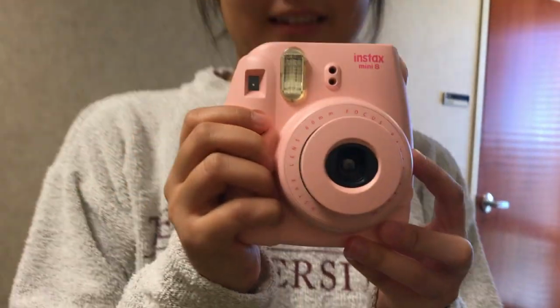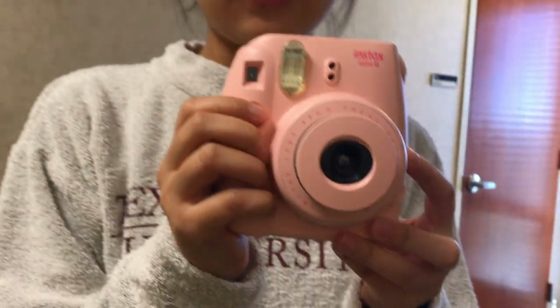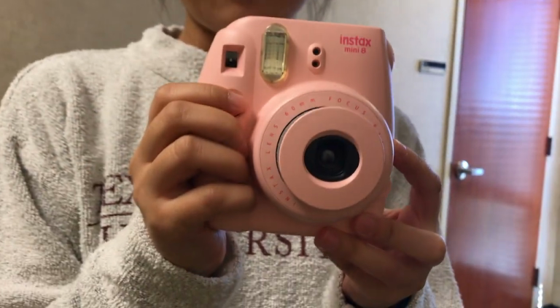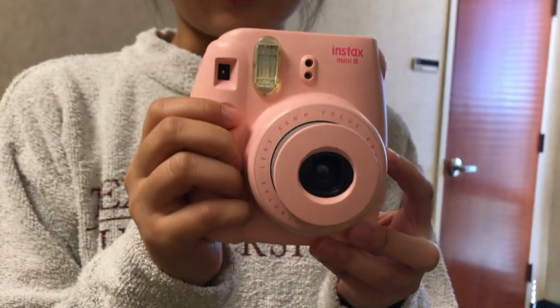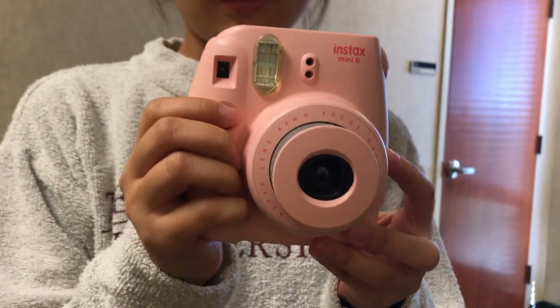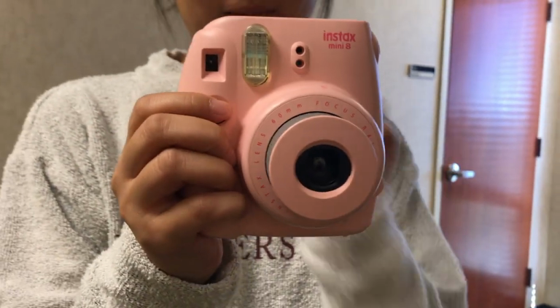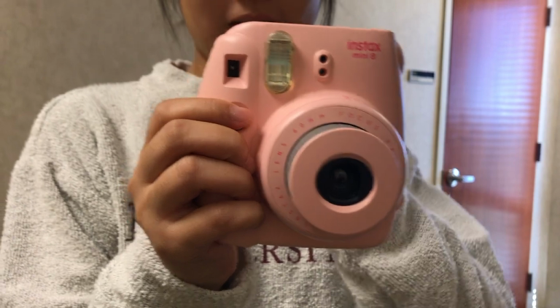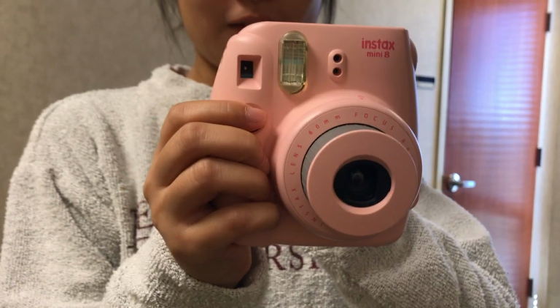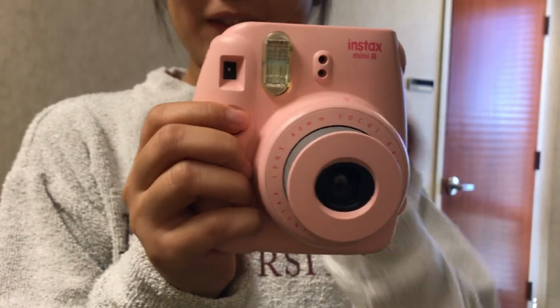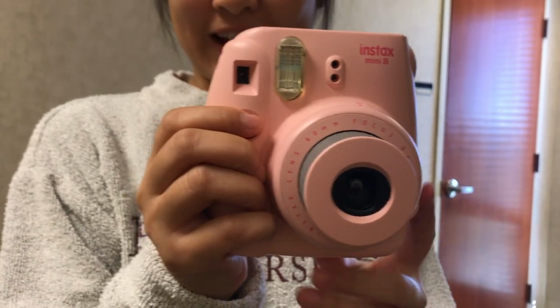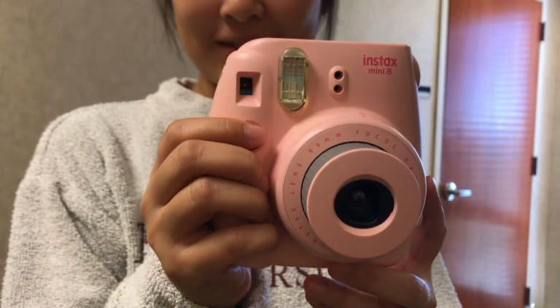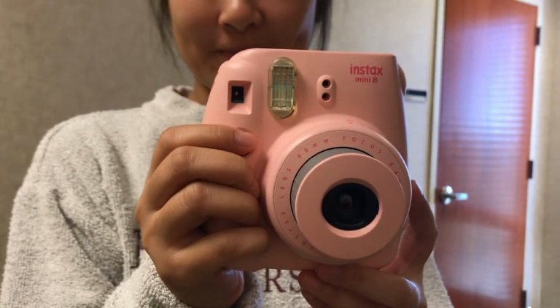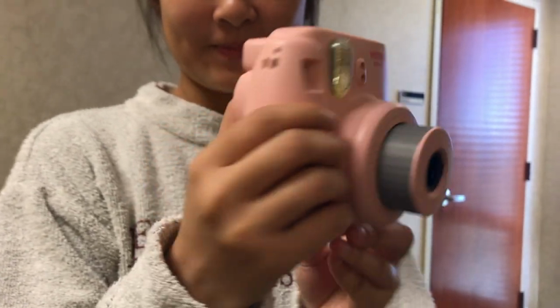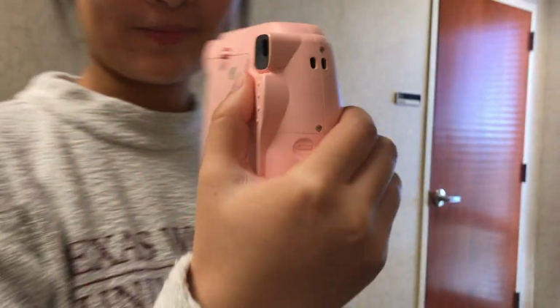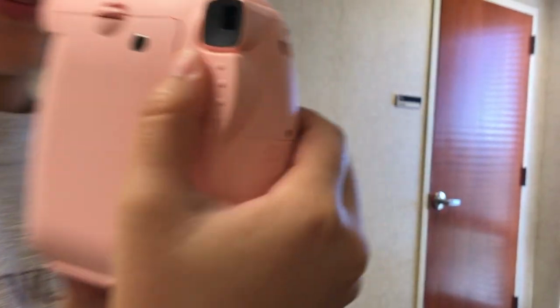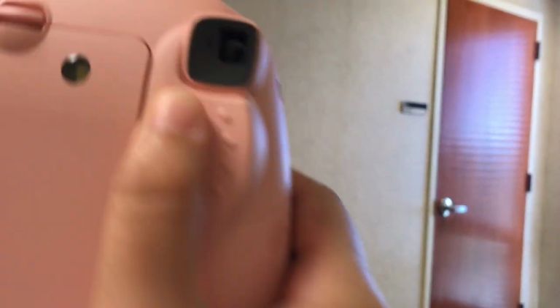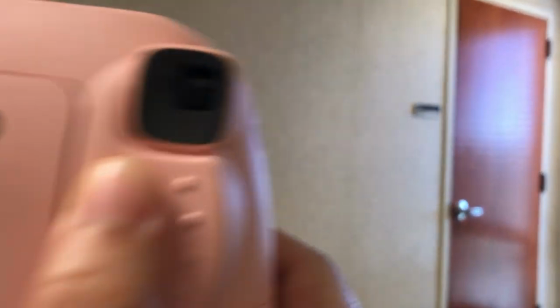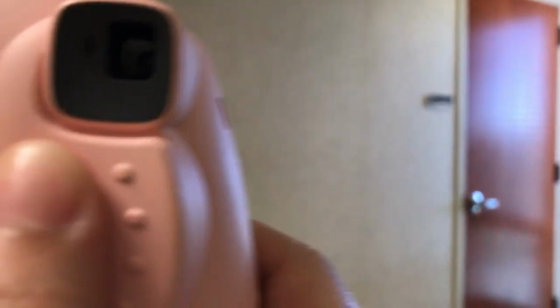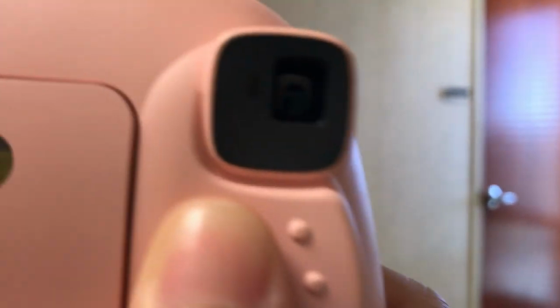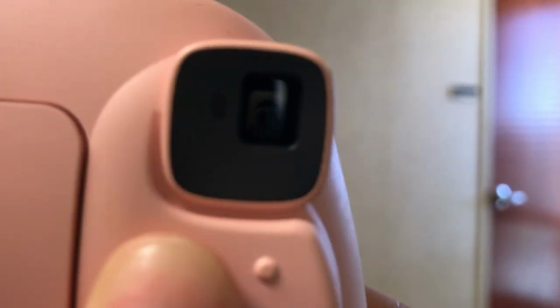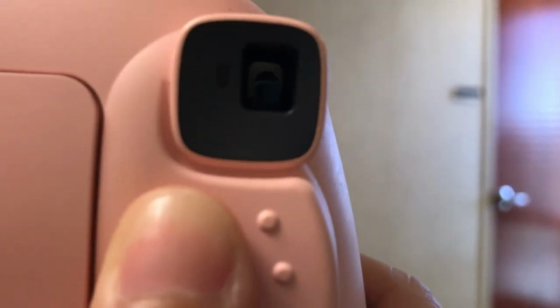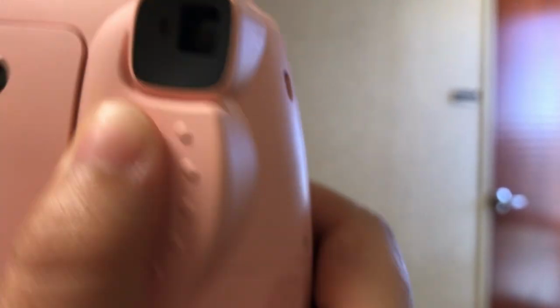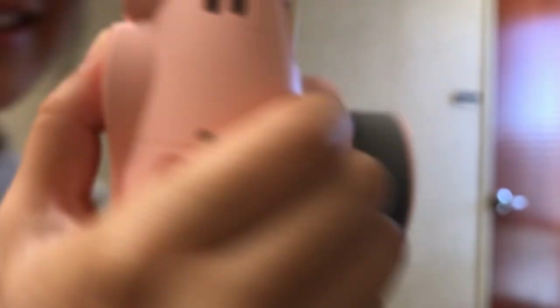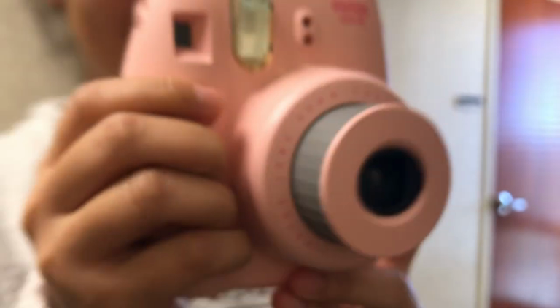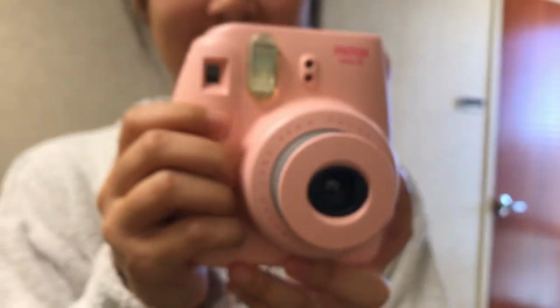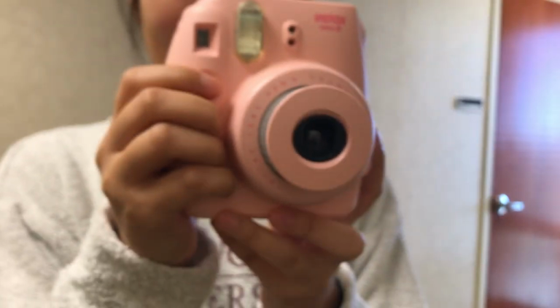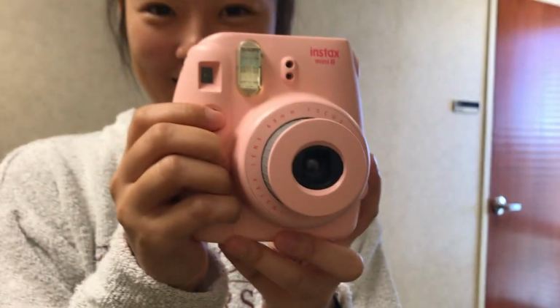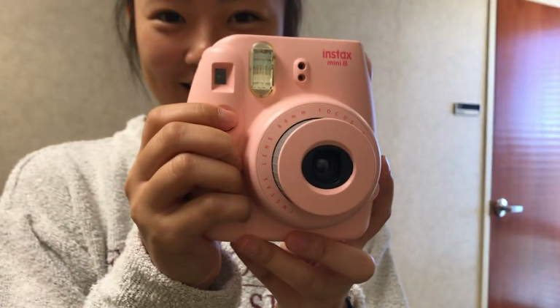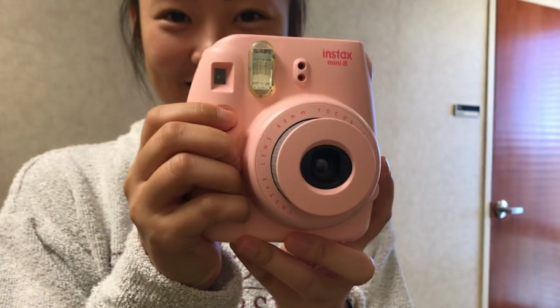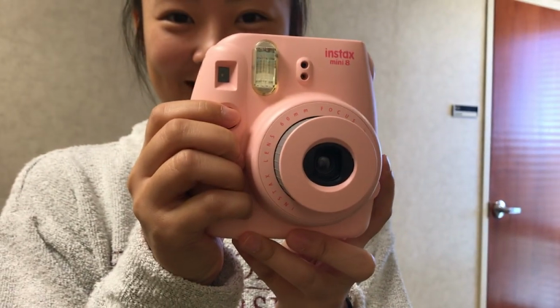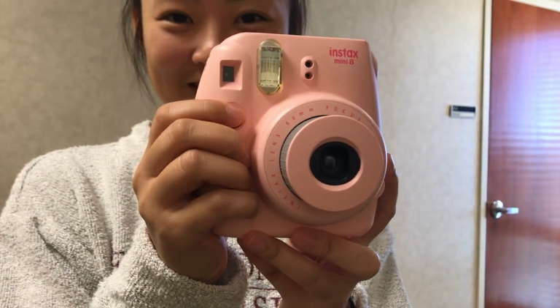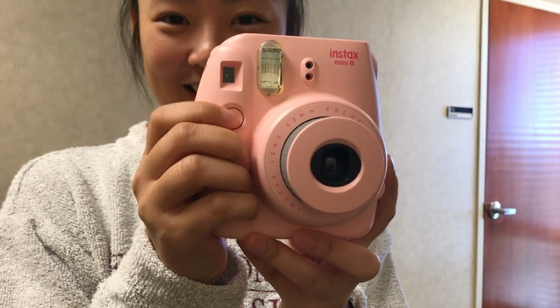To take the picture, simply look through the viewfinder and press the shutter button right here.